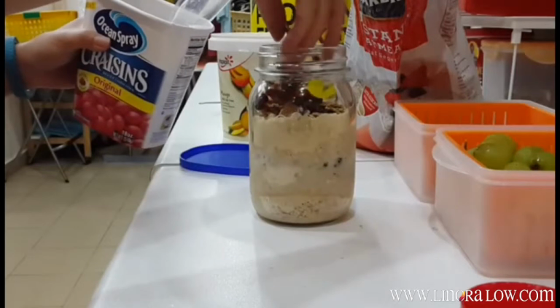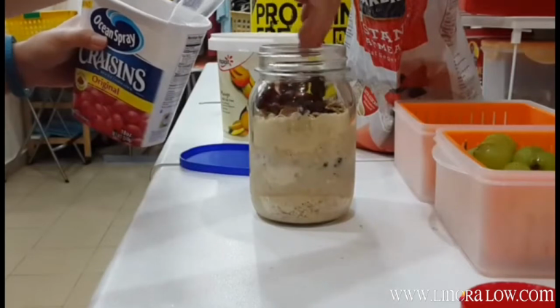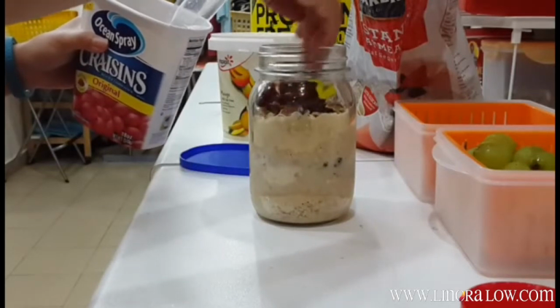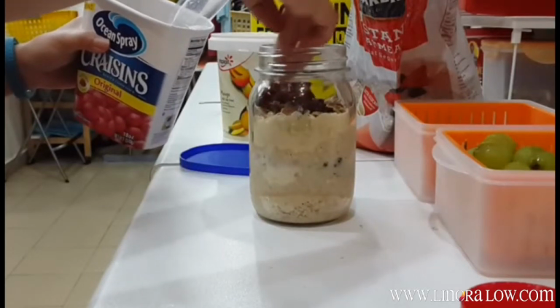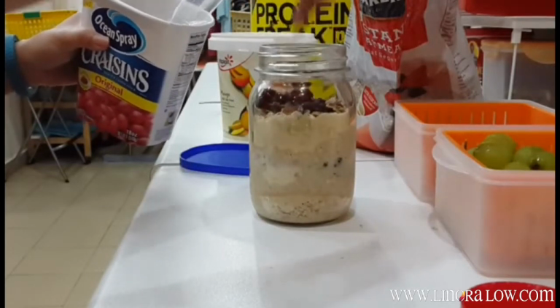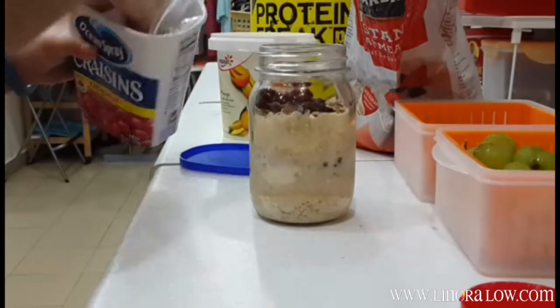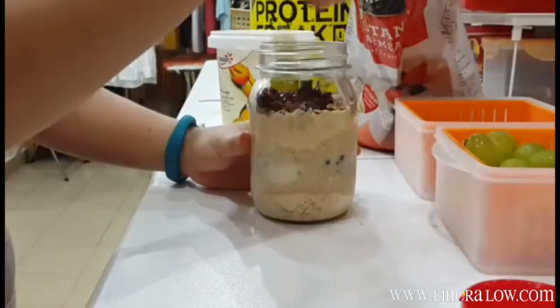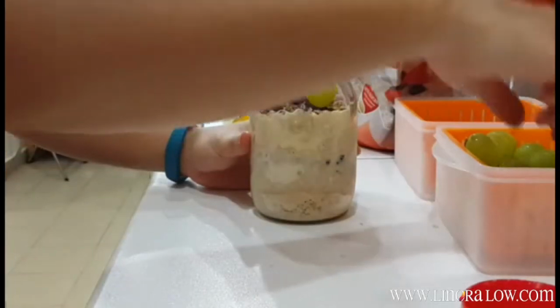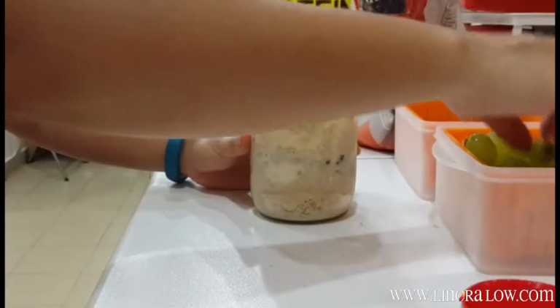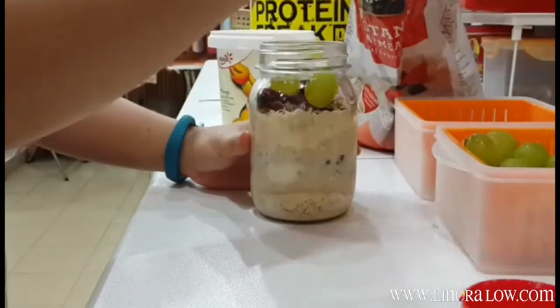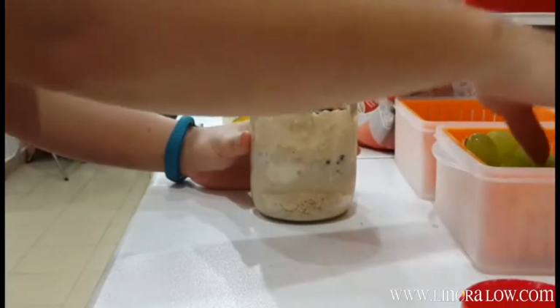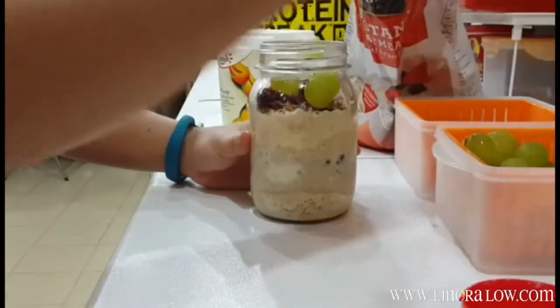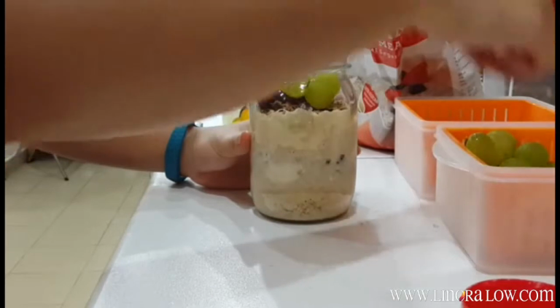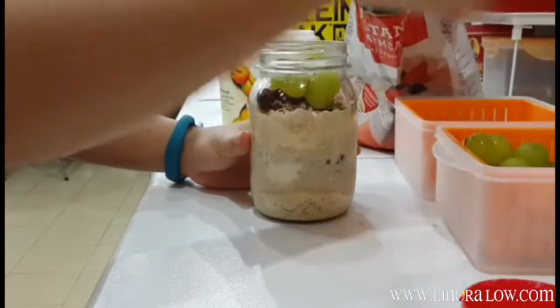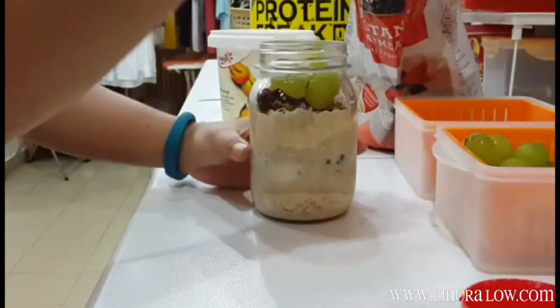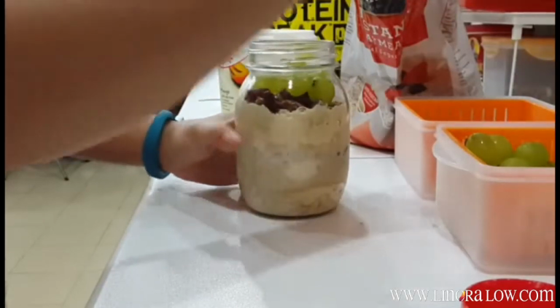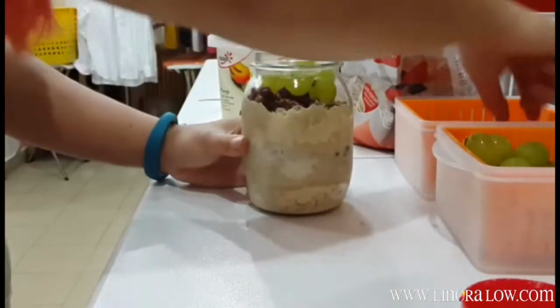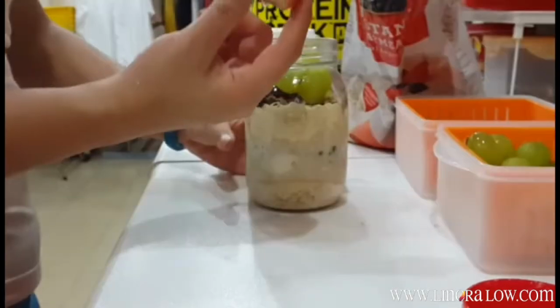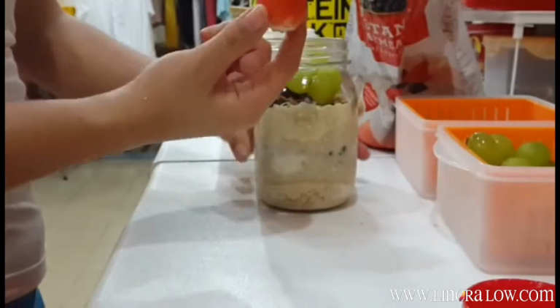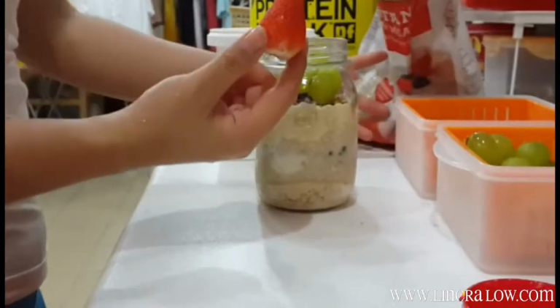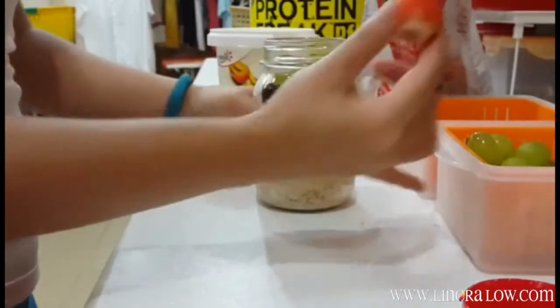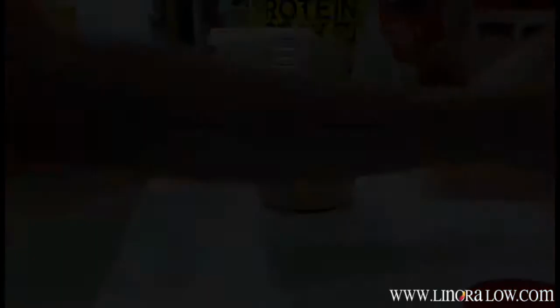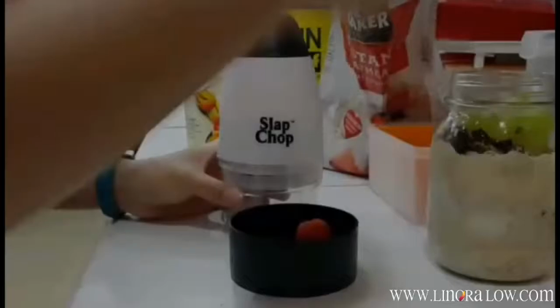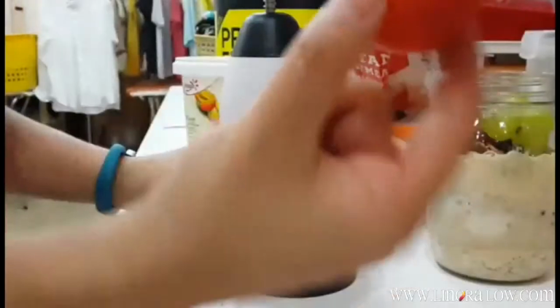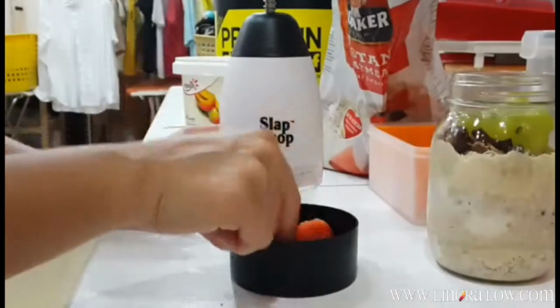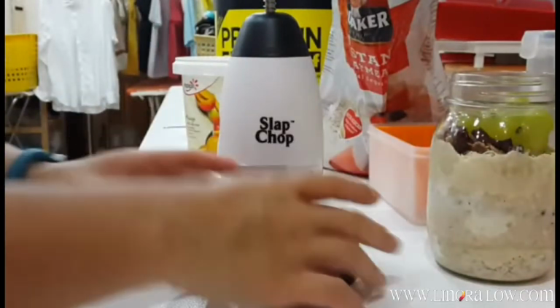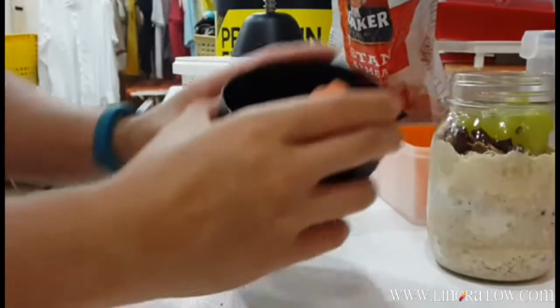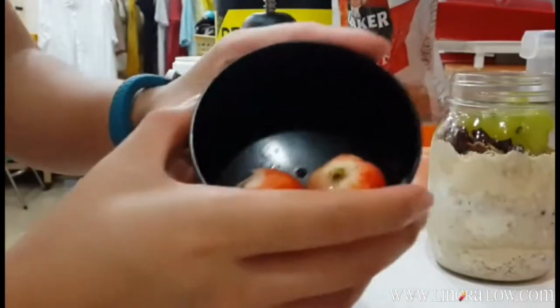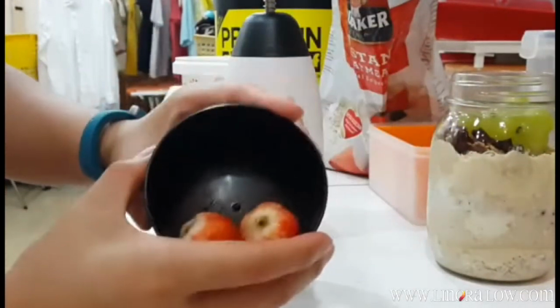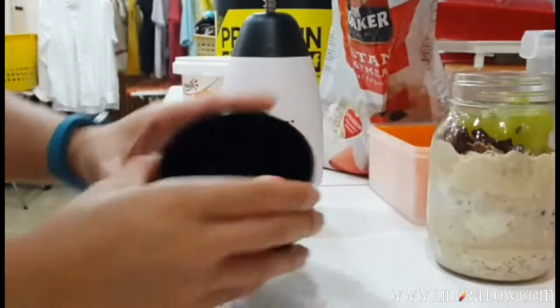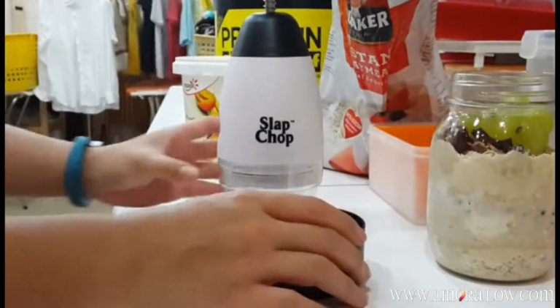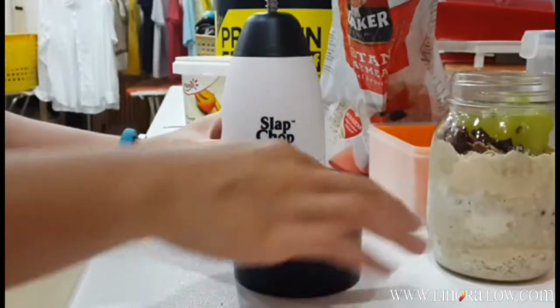Cranberries. And finally to top it off, grapes. Now if you notice, my strawberries are proper size, so I want them diced up. And I'm using this contraption I found called the Slap Chop — it is so cool. Check this out.